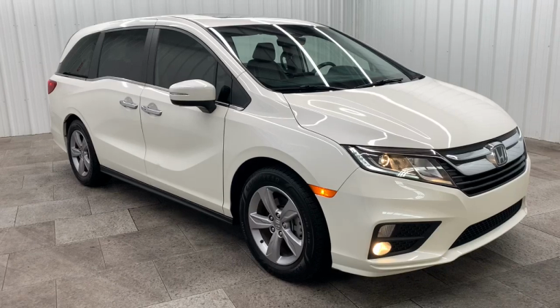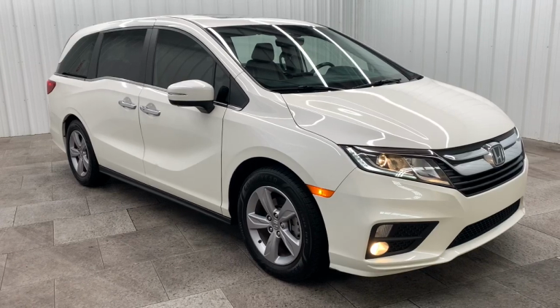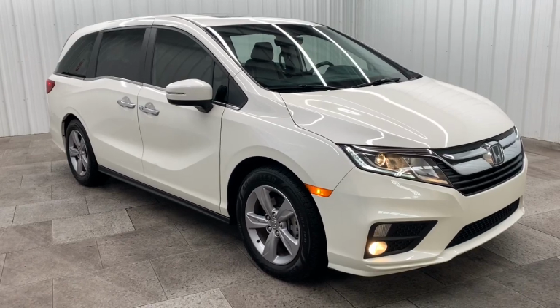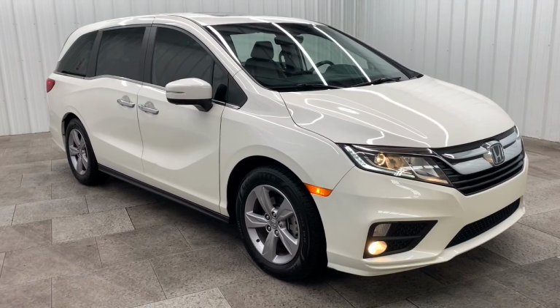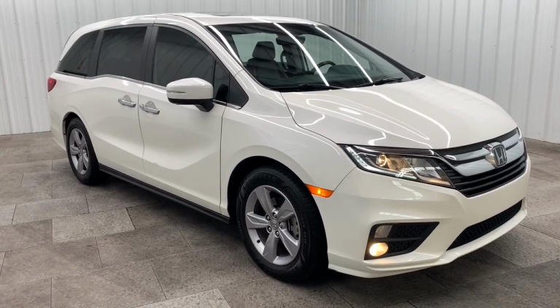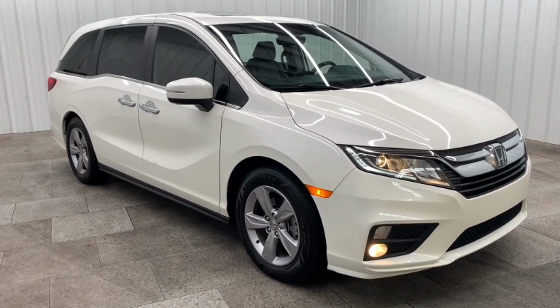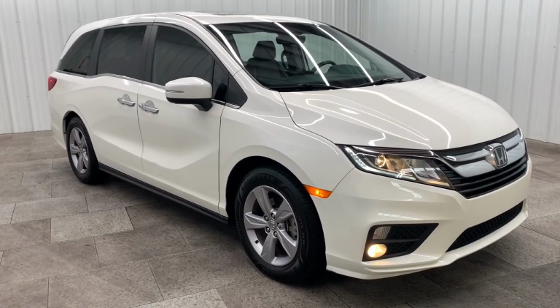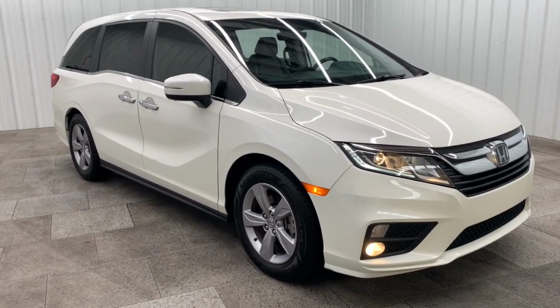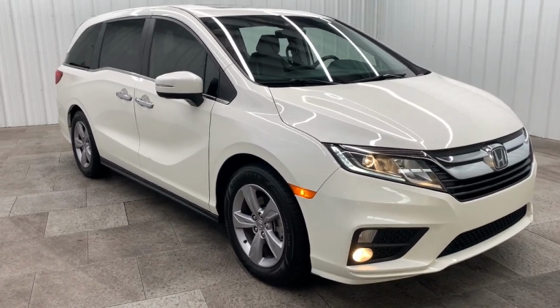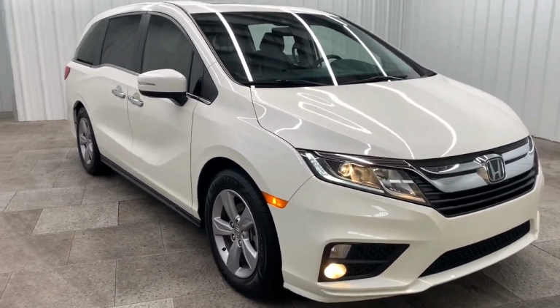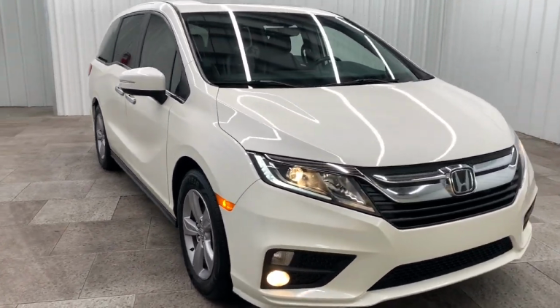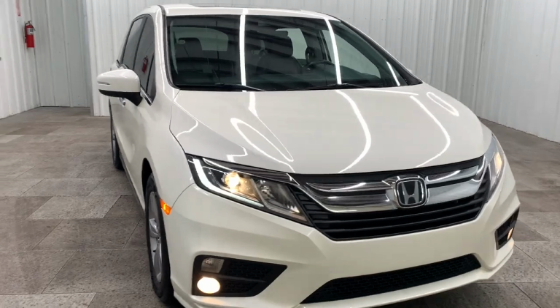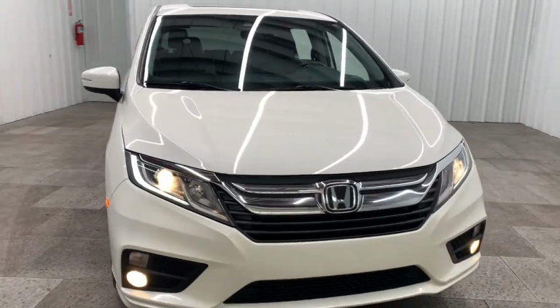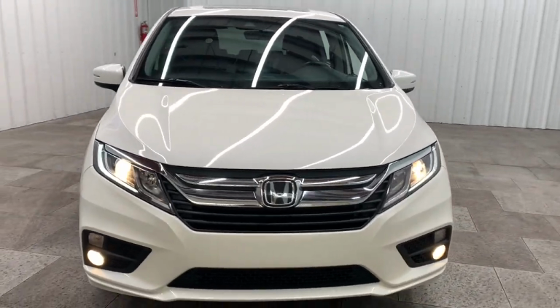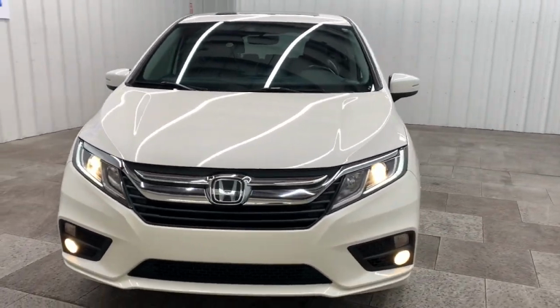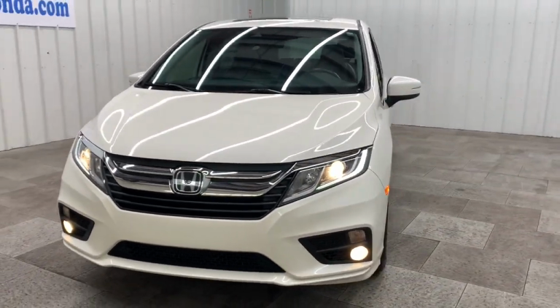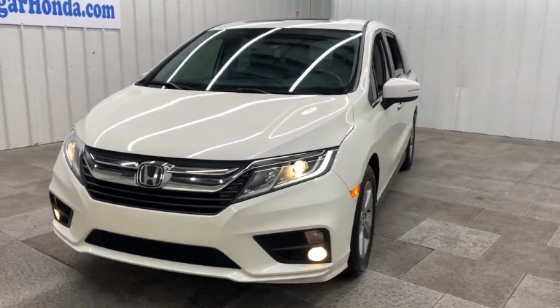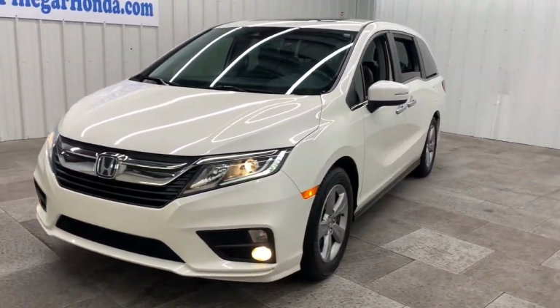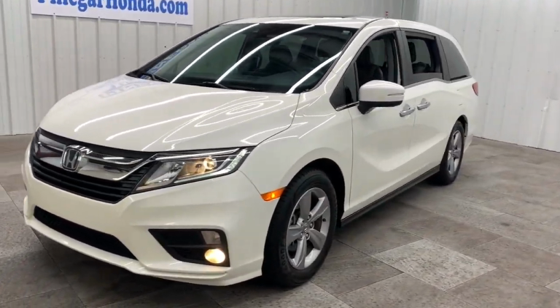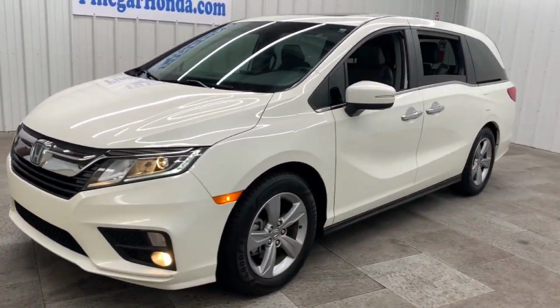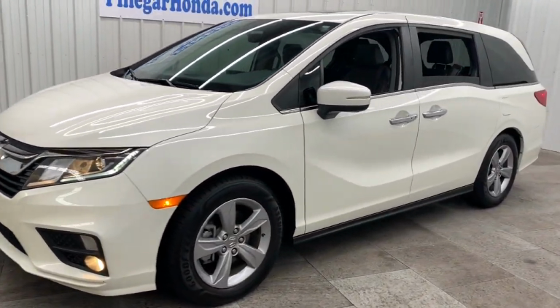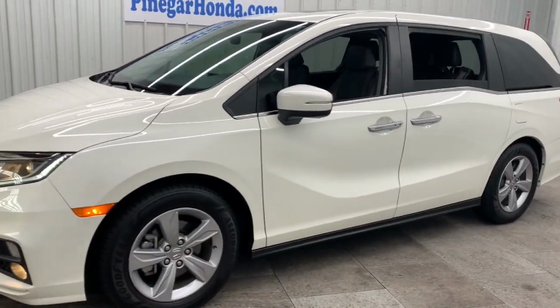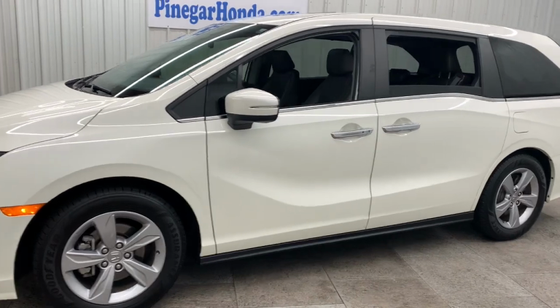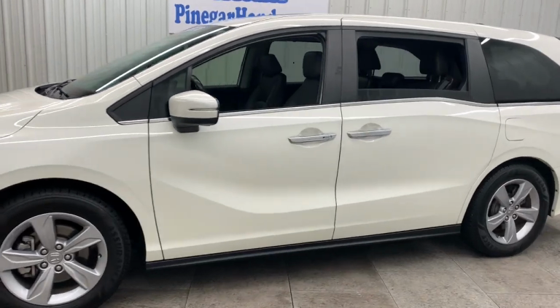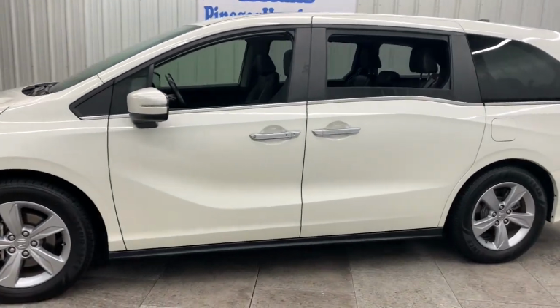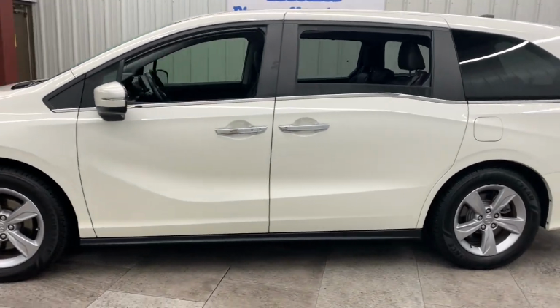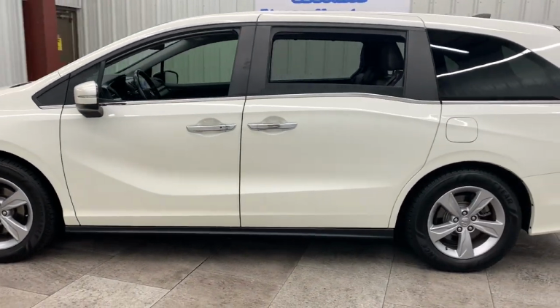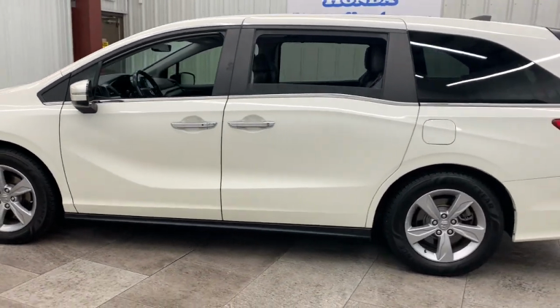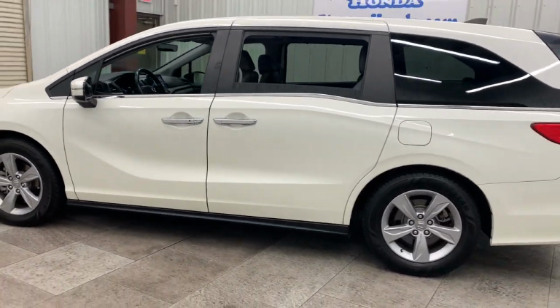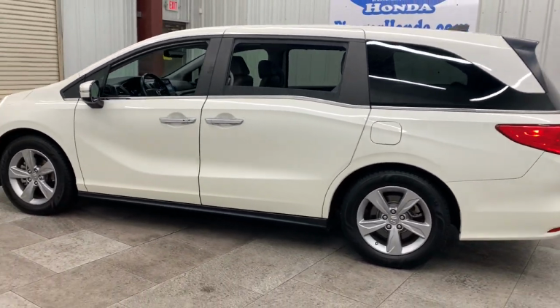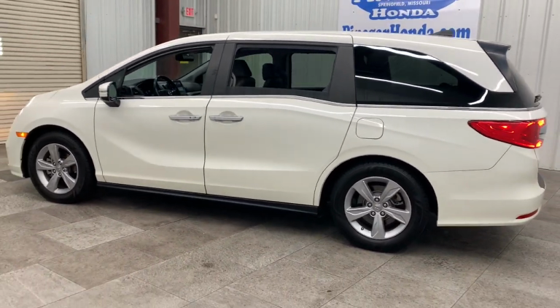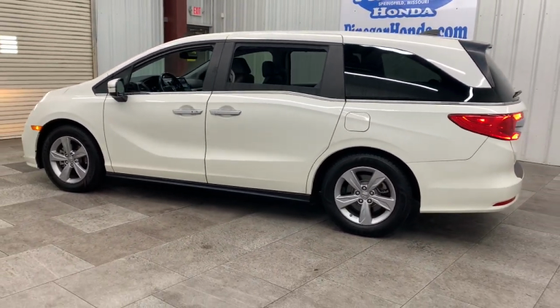Go home happy with the 2019 Honda Odyssey. With less than 60,000 miles on the odometer, this vehicle stands out from the rest. You'll feel safe and relaxed on every excursion in this comfortable and stylish Odyssey.